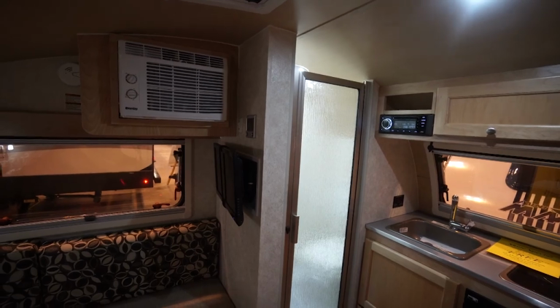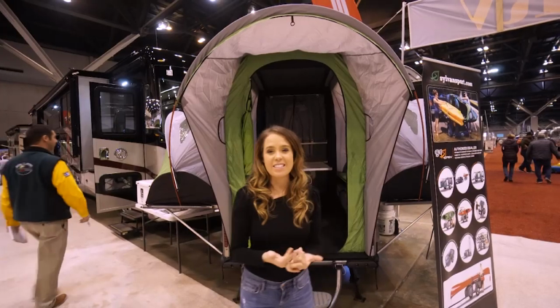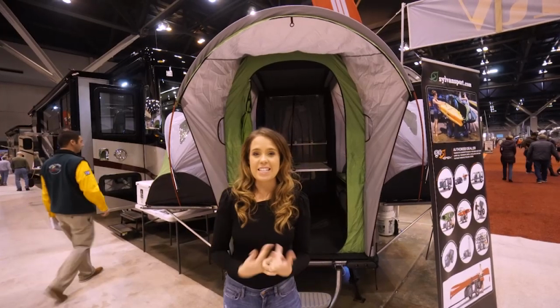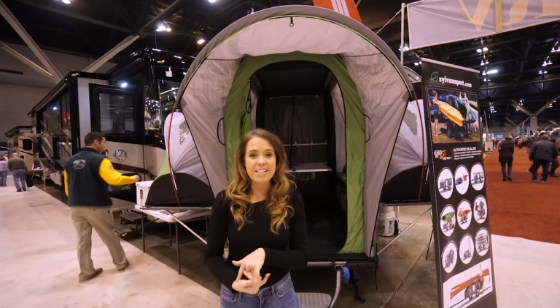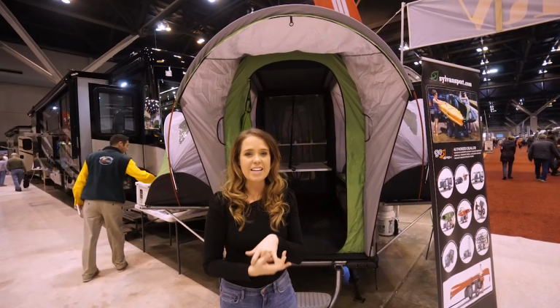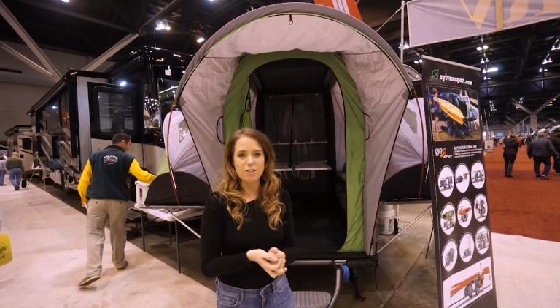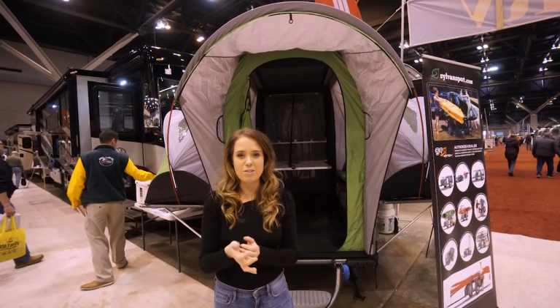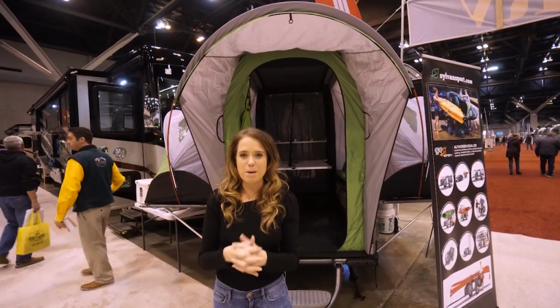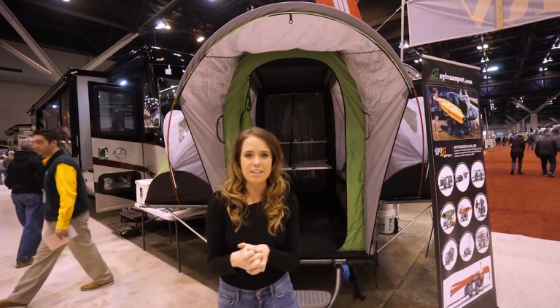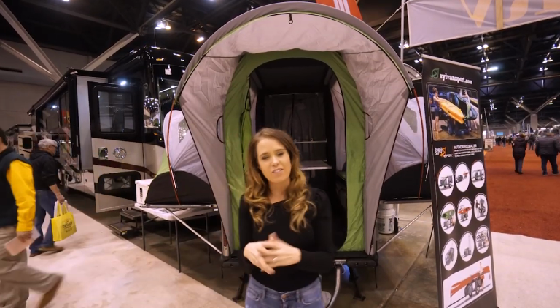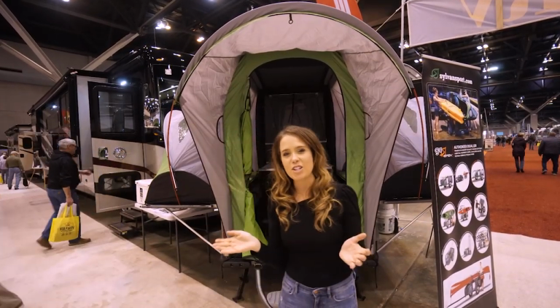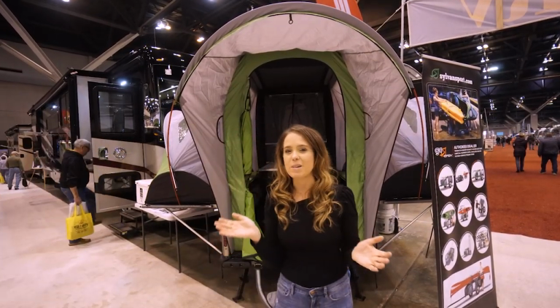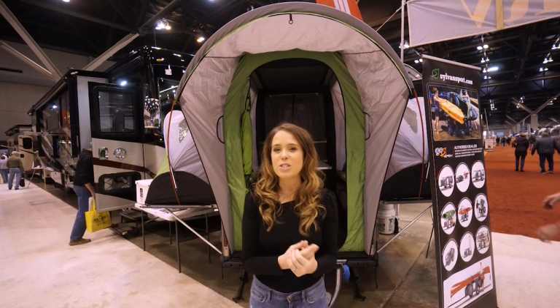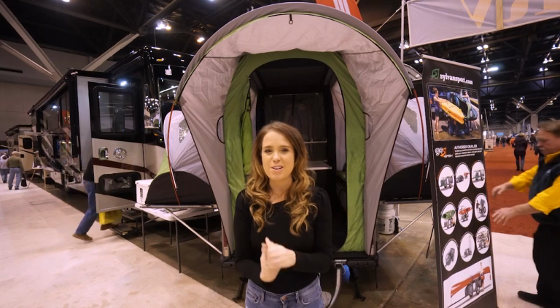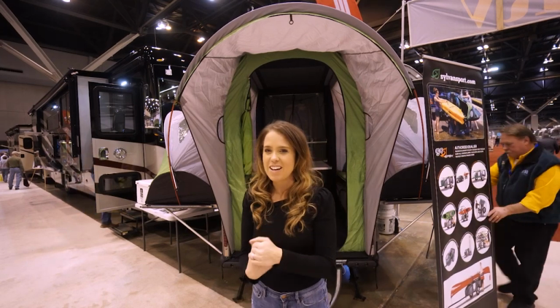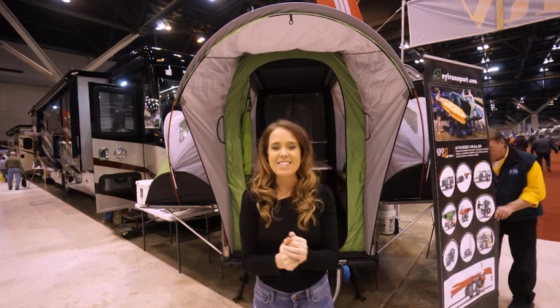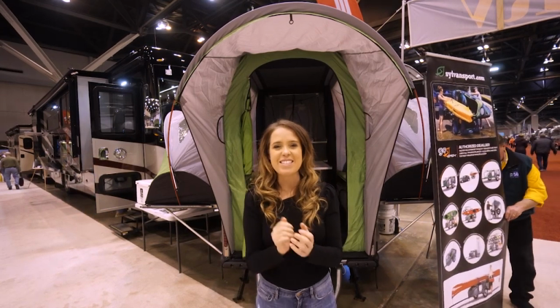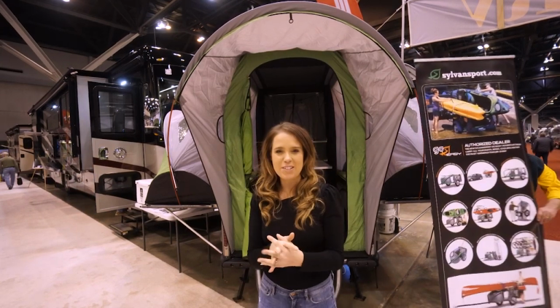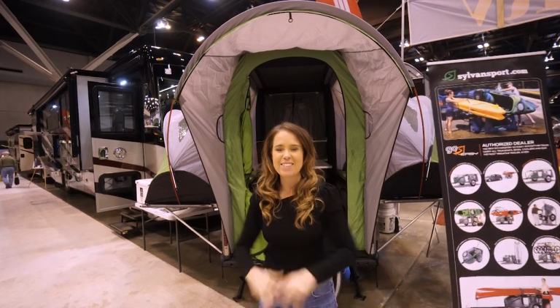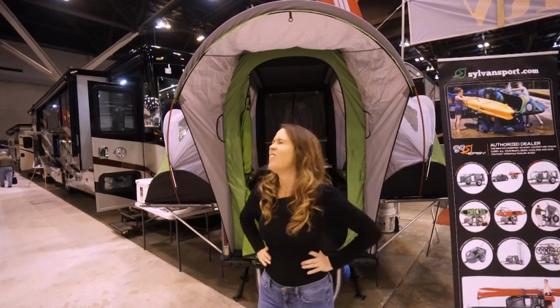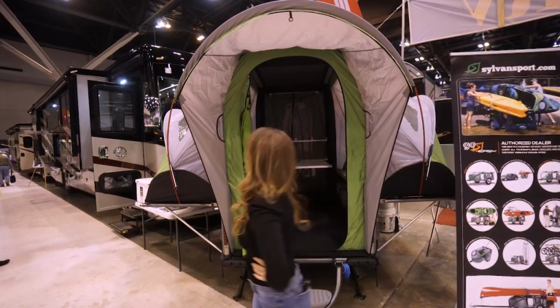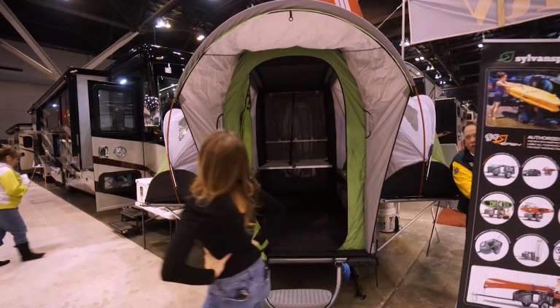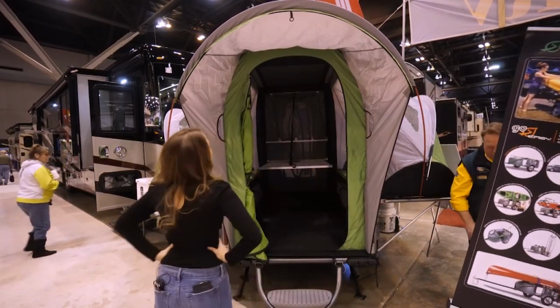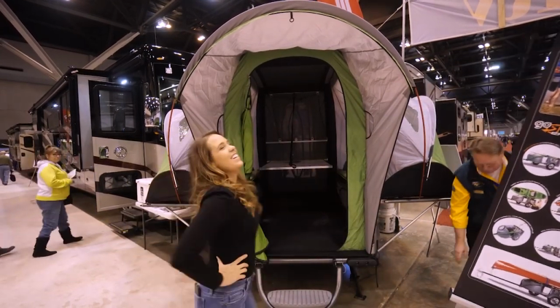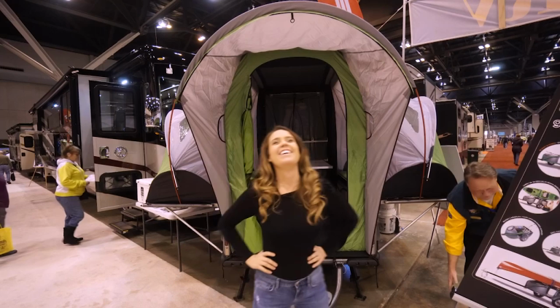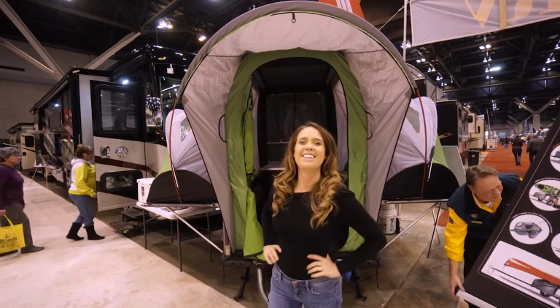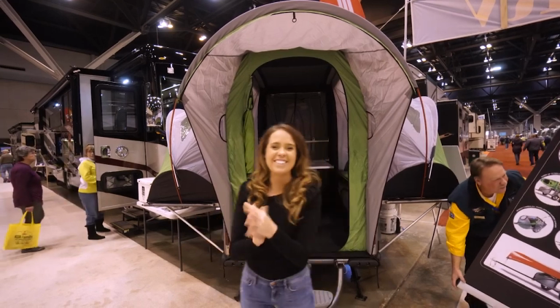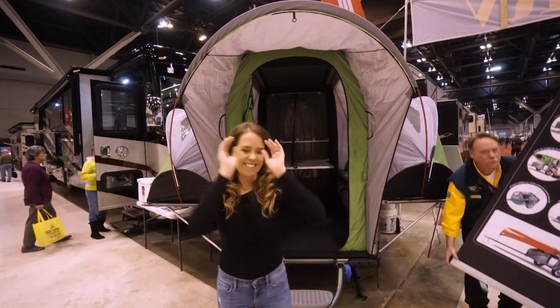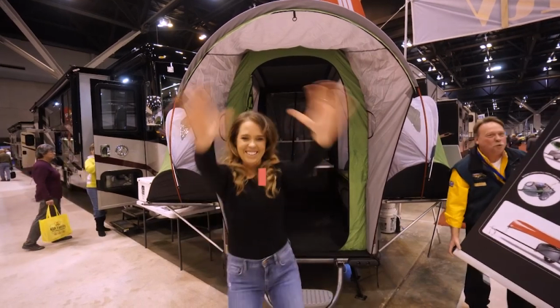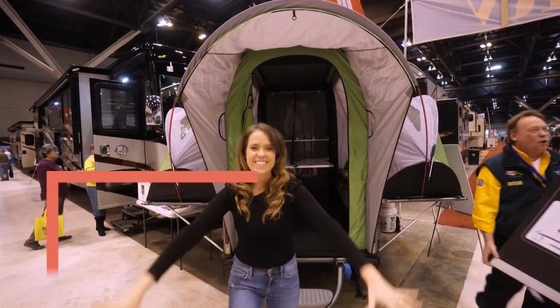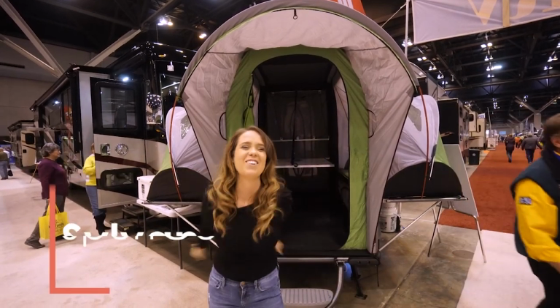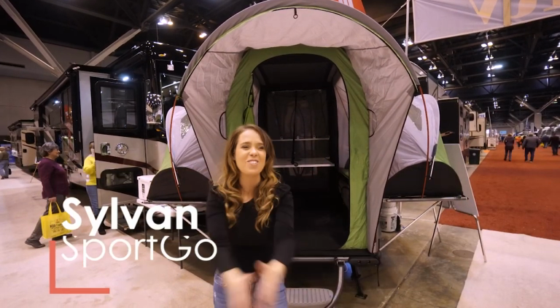This isn't exactly a travel trailer or a camper, and it doesn't have a kitchen in it, but it is still pretty cool. This is the Sylvan Sport Go.